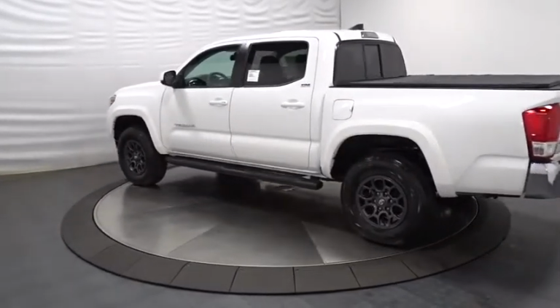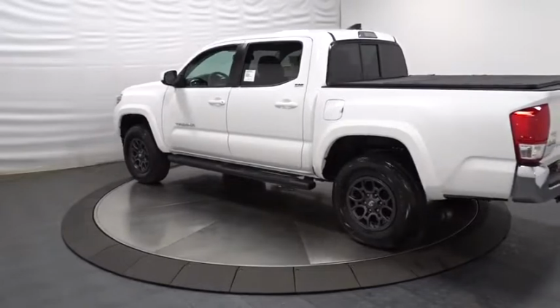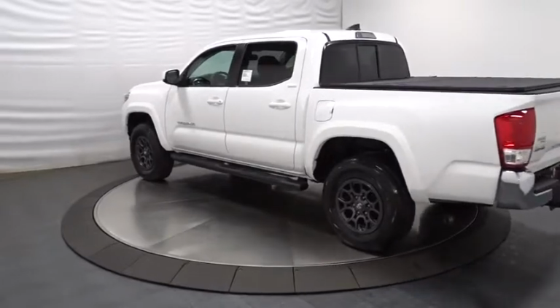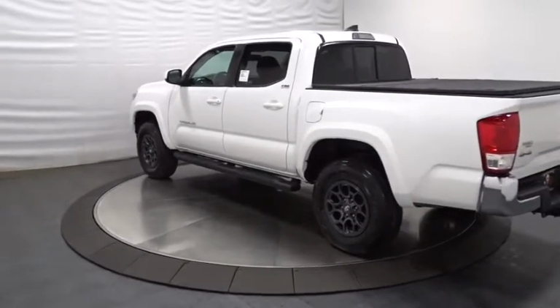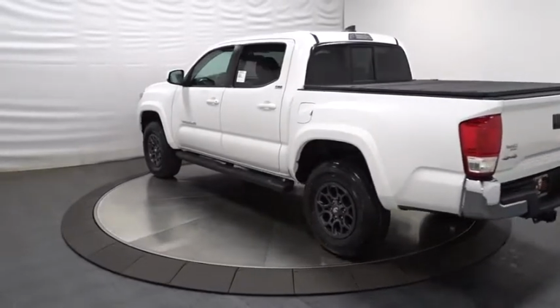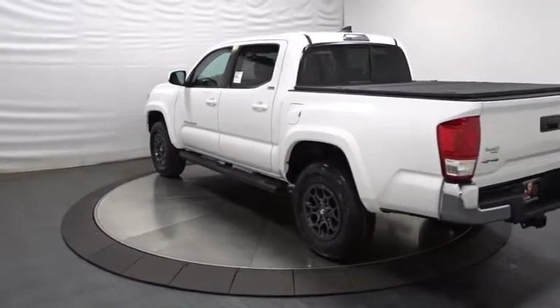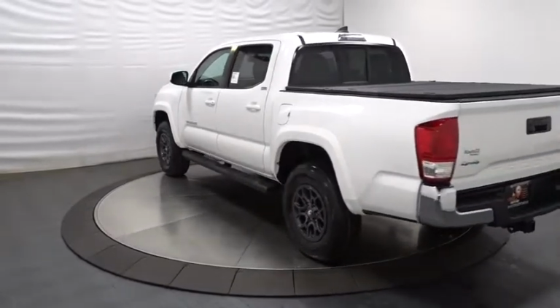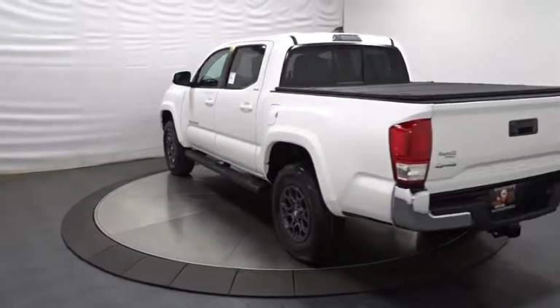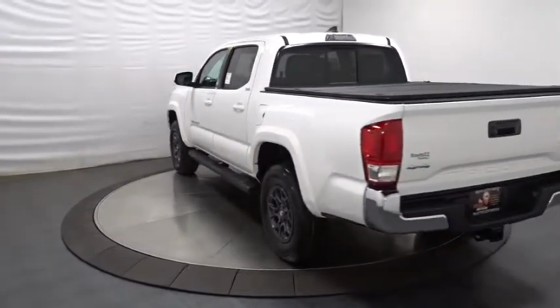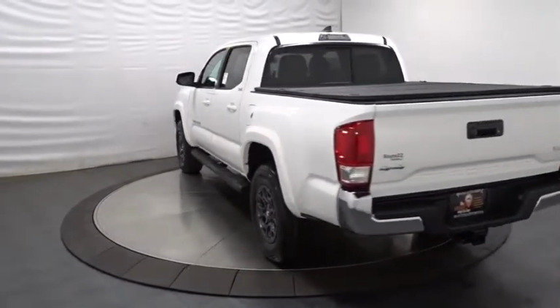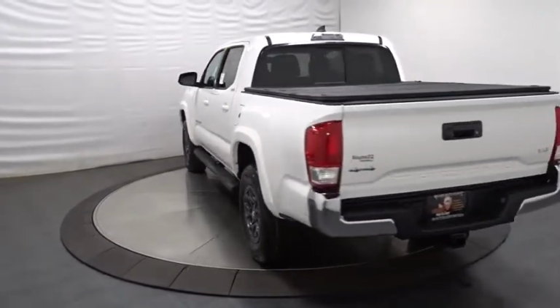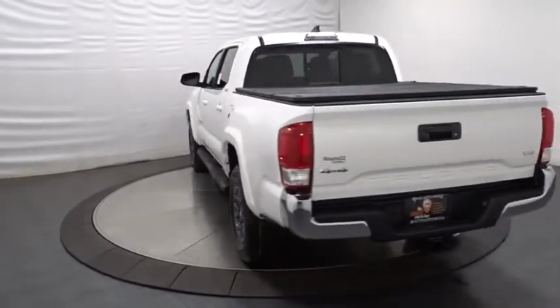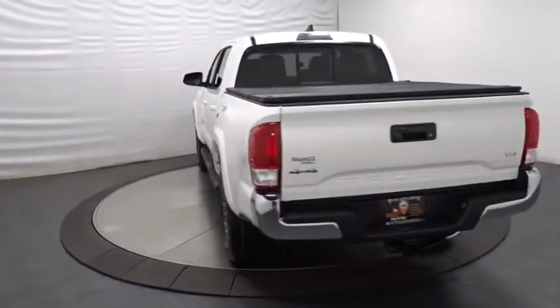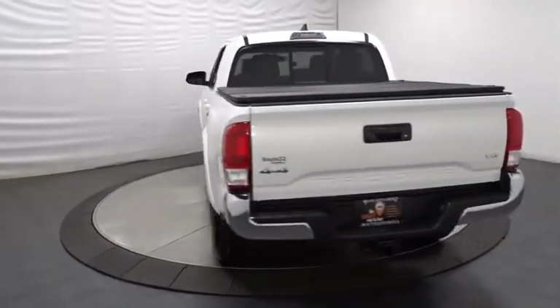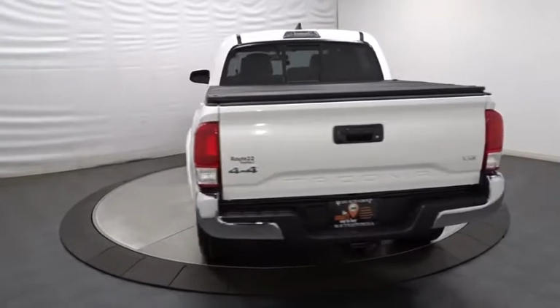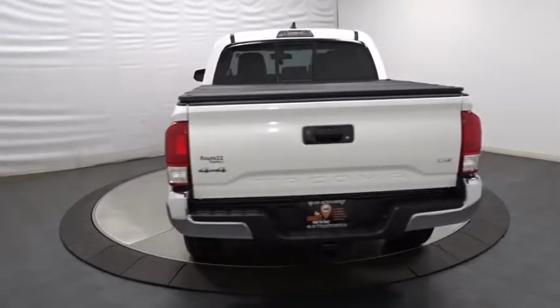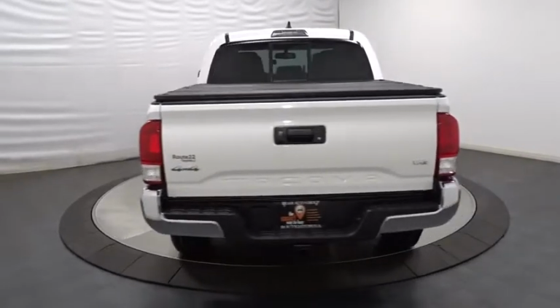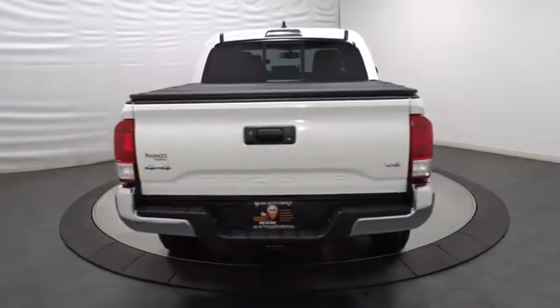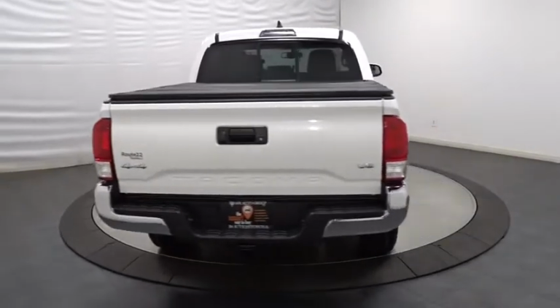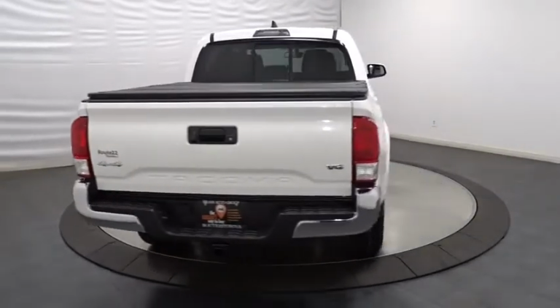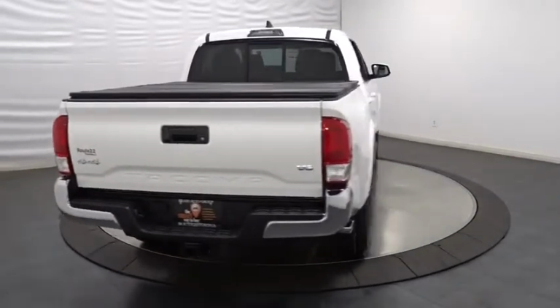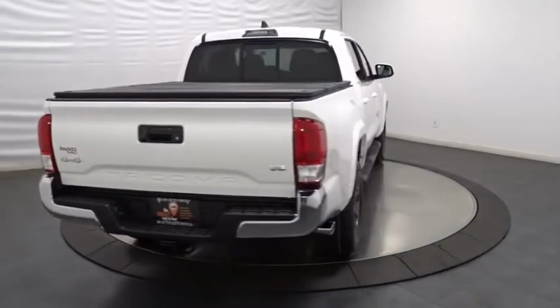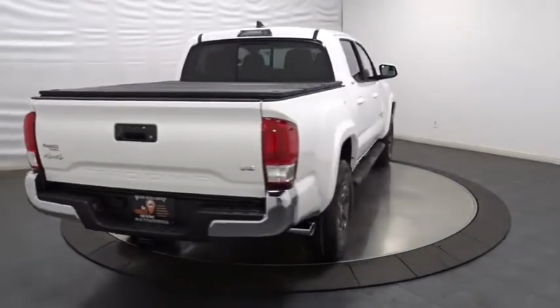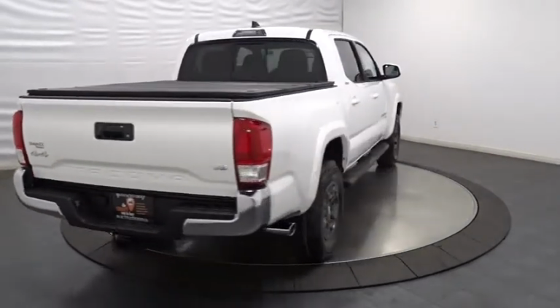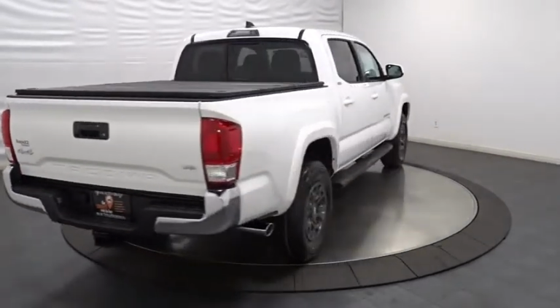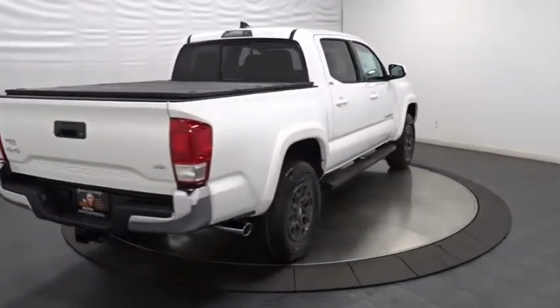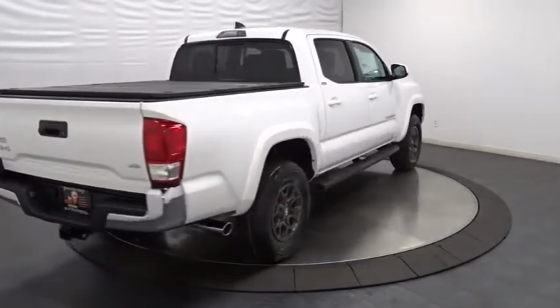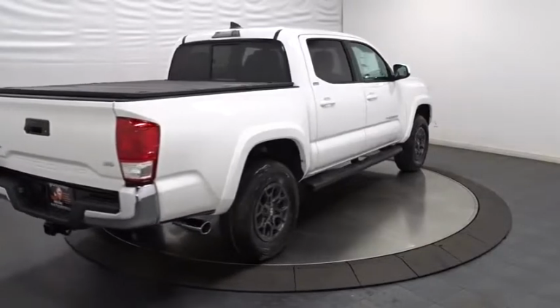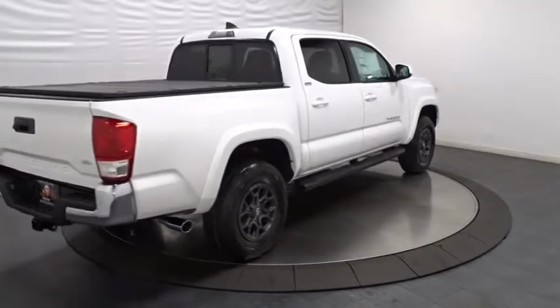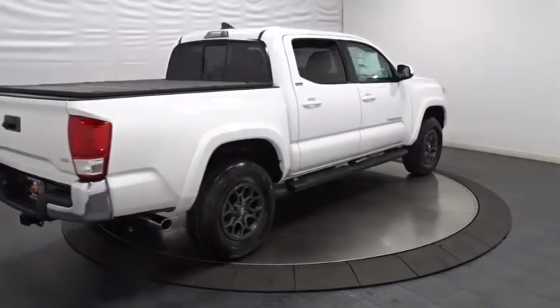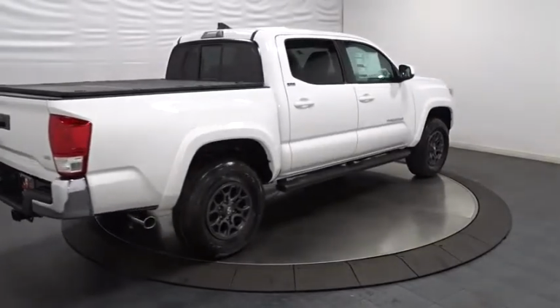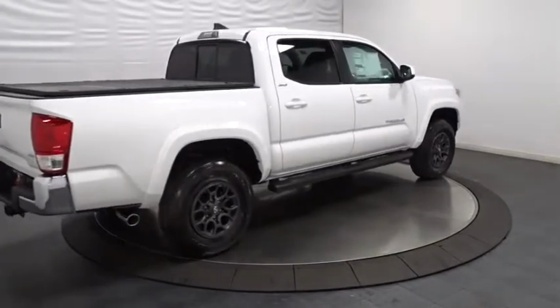This vehicle has less than 100 miles. Here are some of this vehicle's great options: backup camera, Bluetooth, leather-wrapped steering wheel, cruise control, clock, MP3 player, power door locks, trip computer.